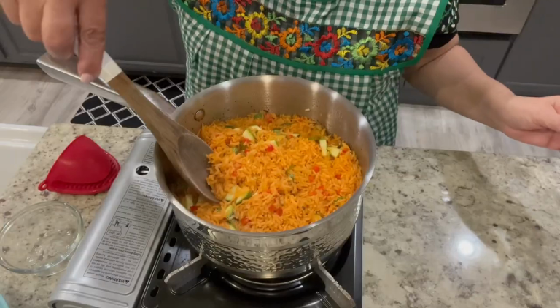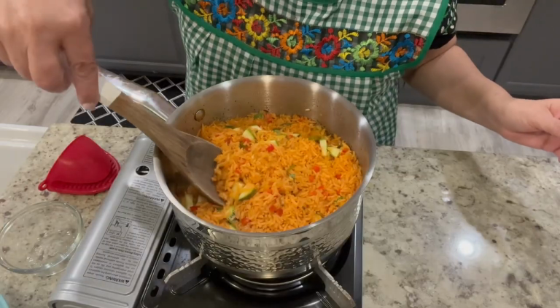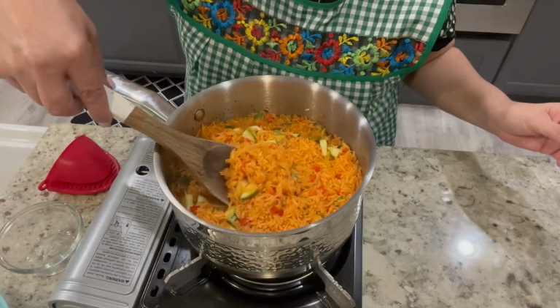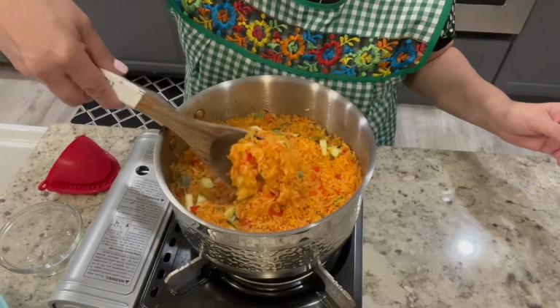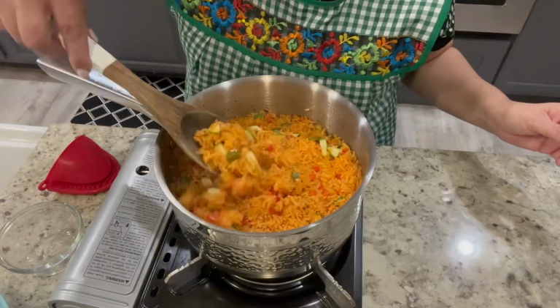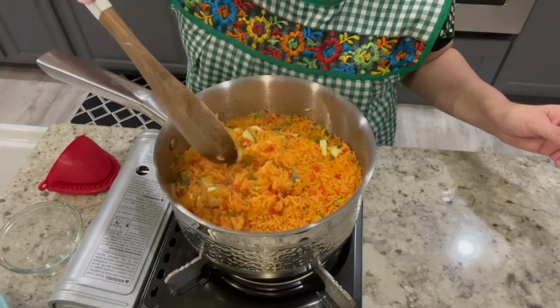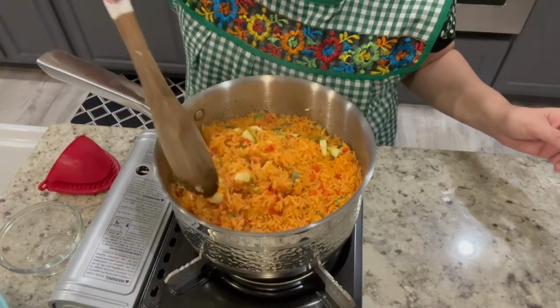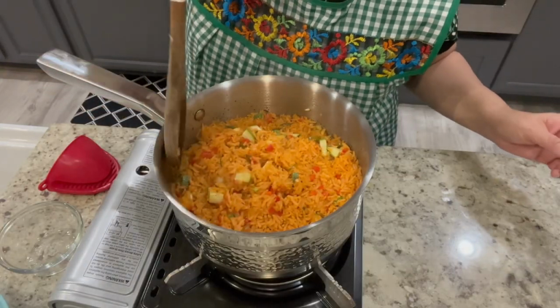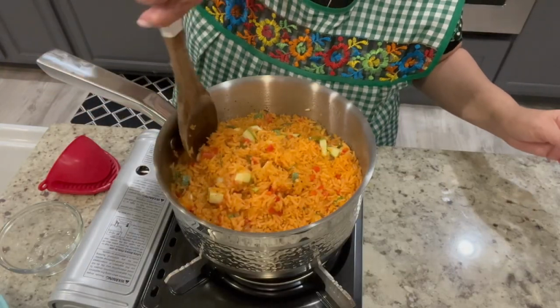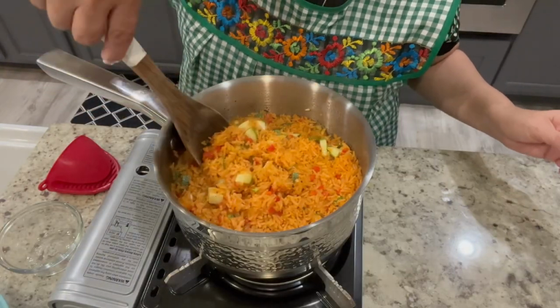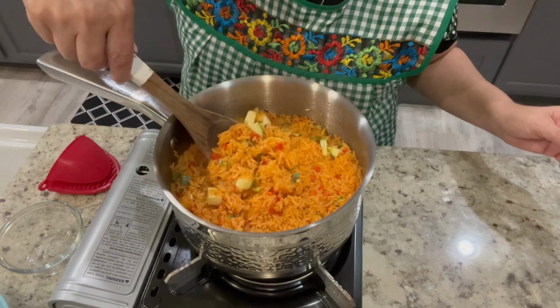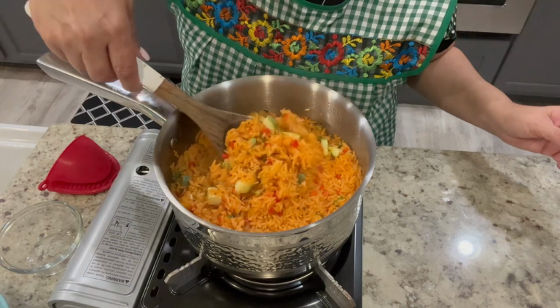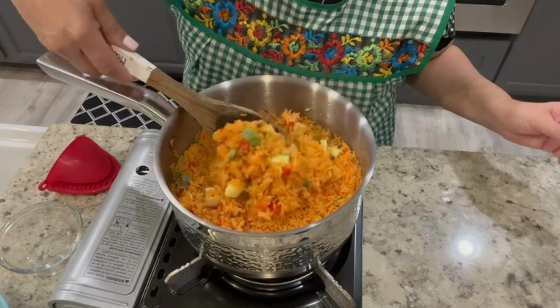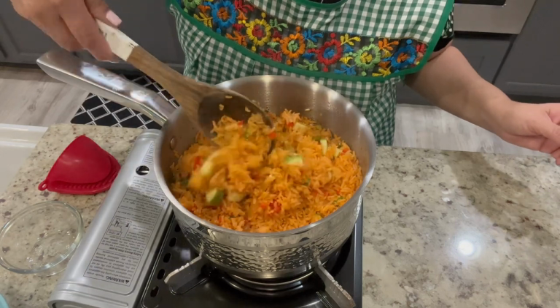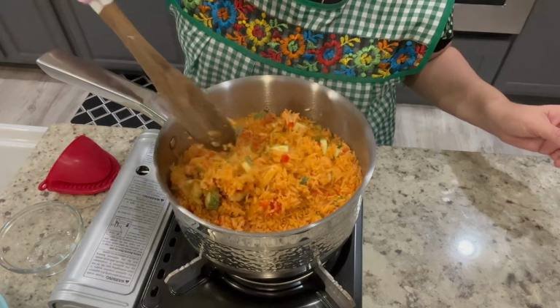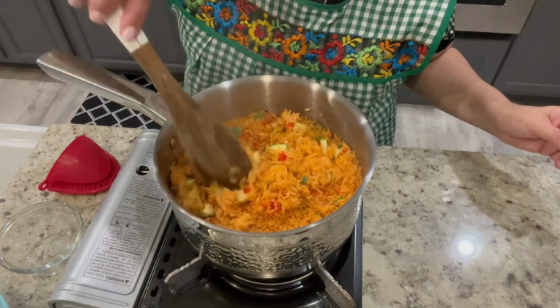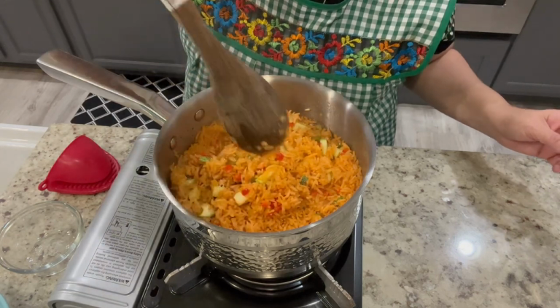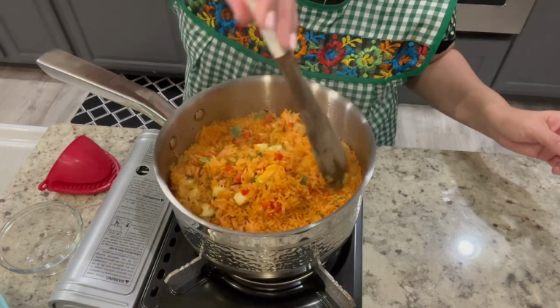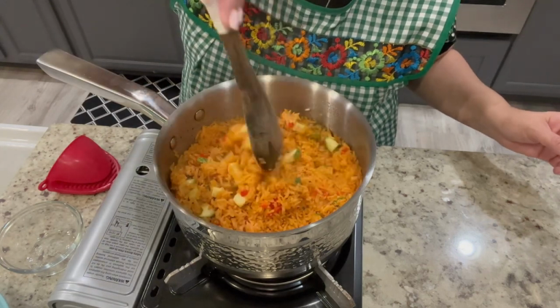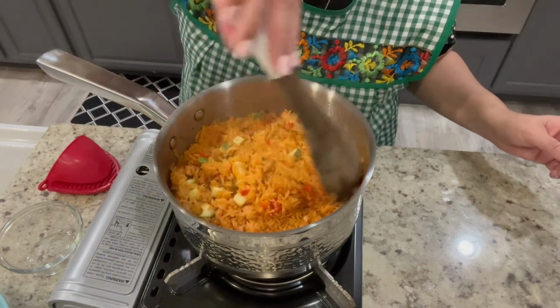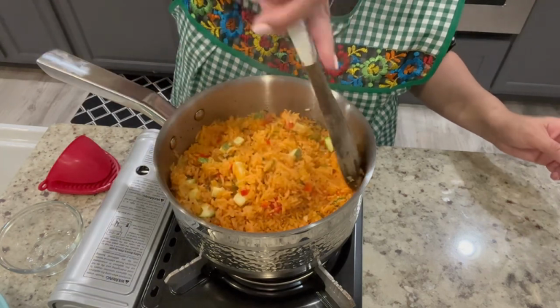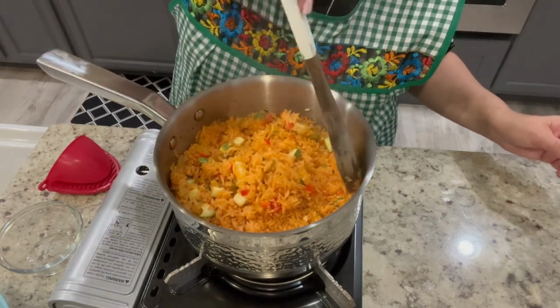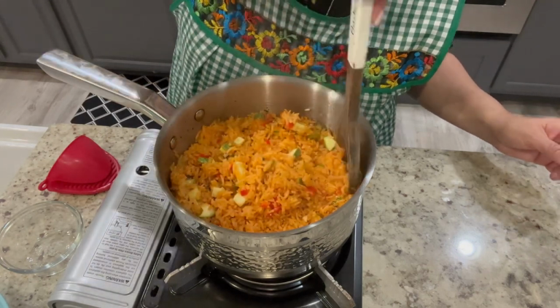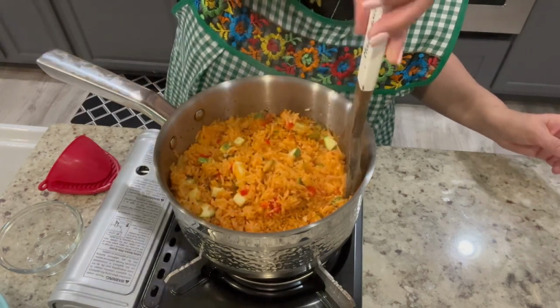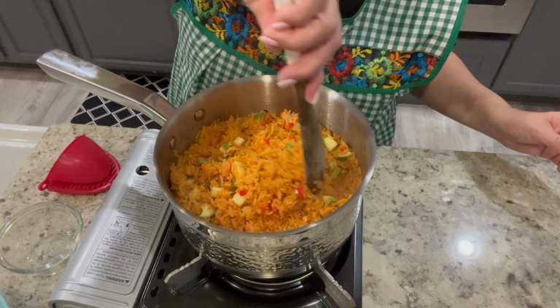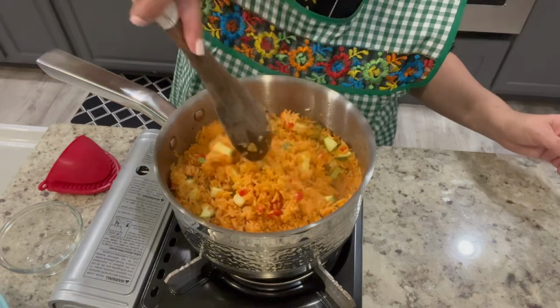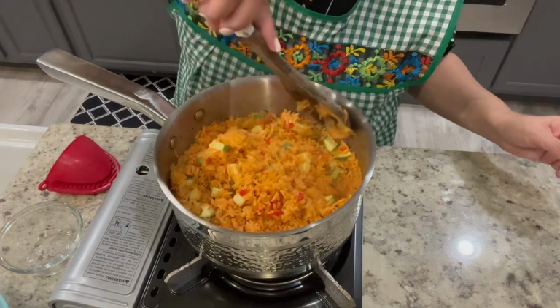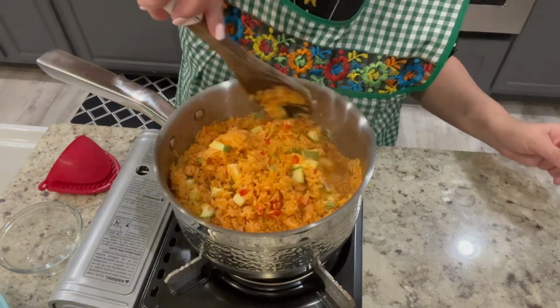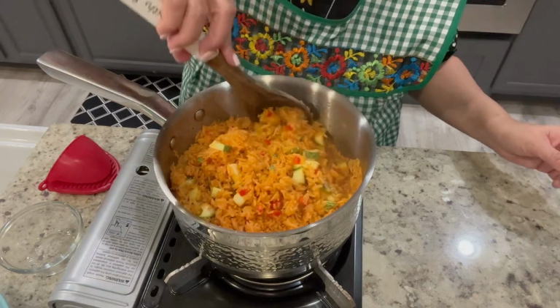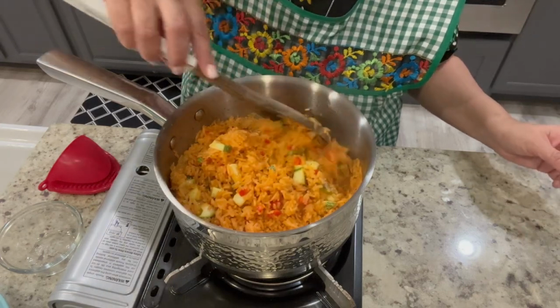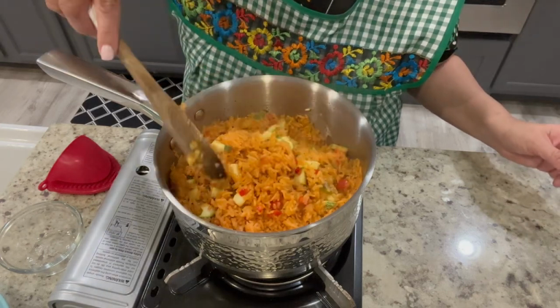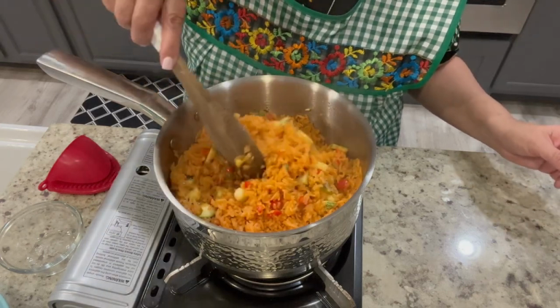As you can see the rice is now perfectly done. It's nice and fluffy and the zucchini is not overly cooked — it's perfectly done as well. Now it's ready to enjoy with your favorite recipes.